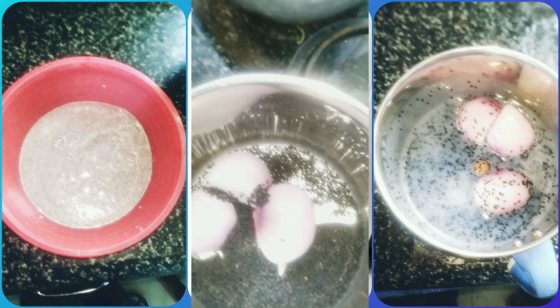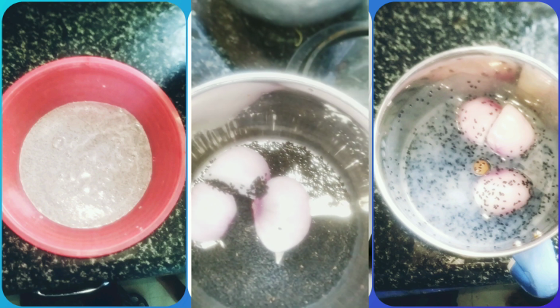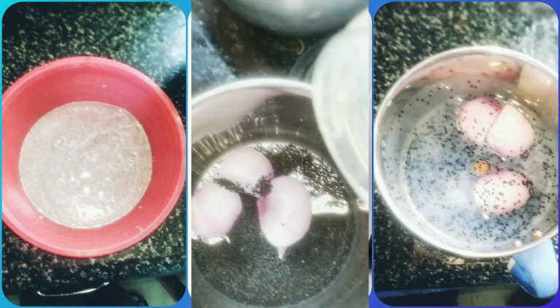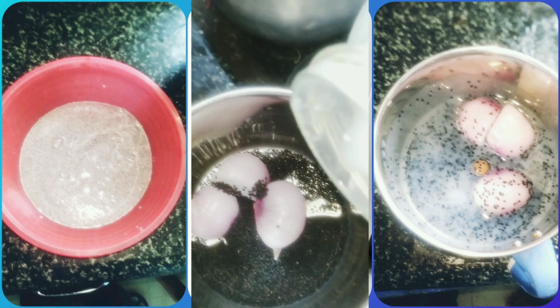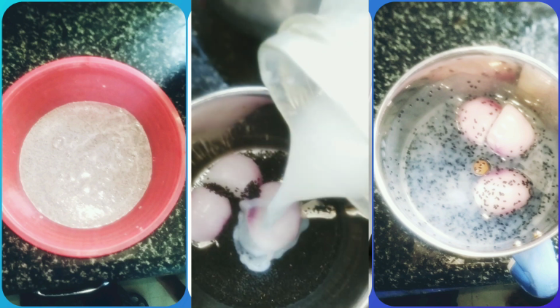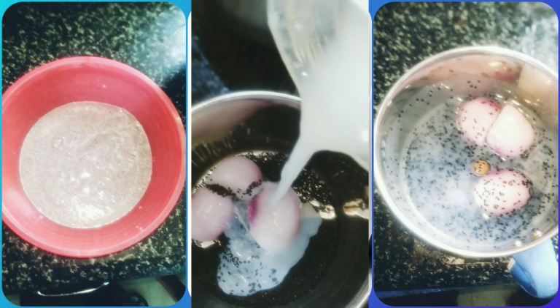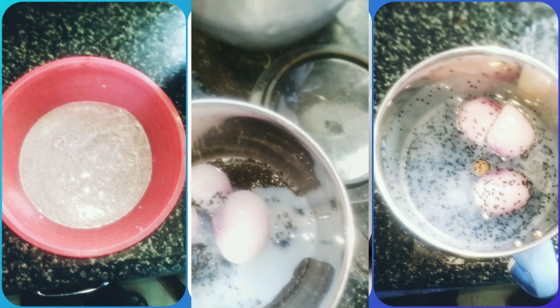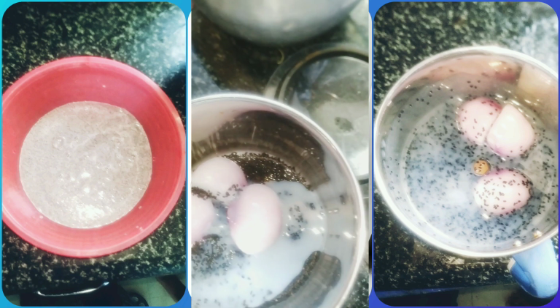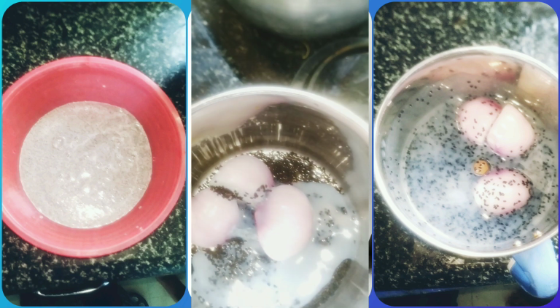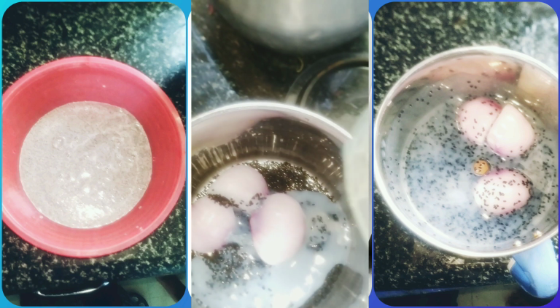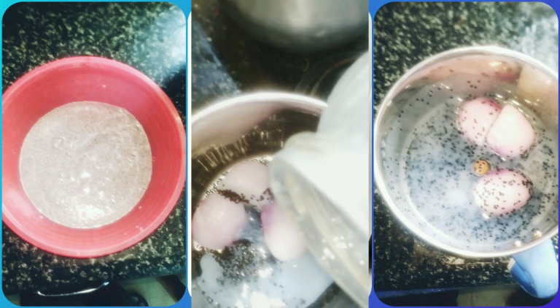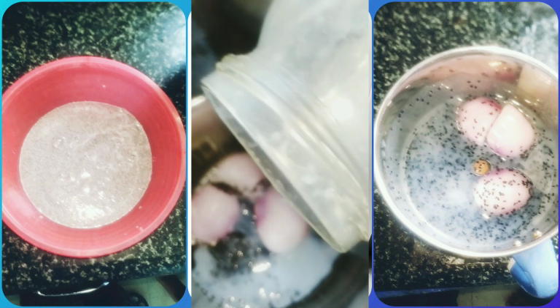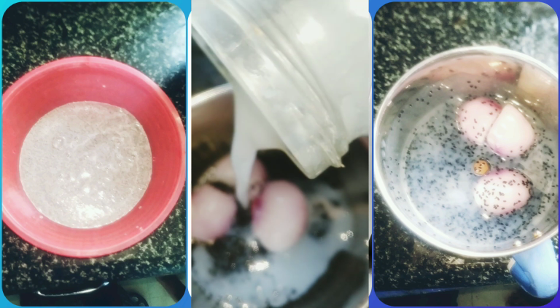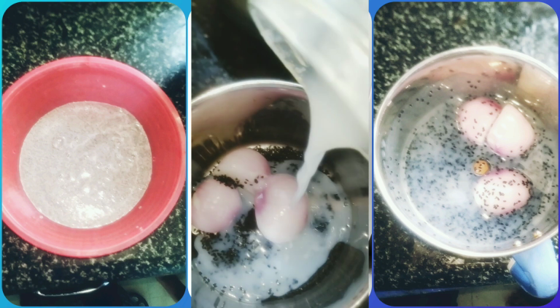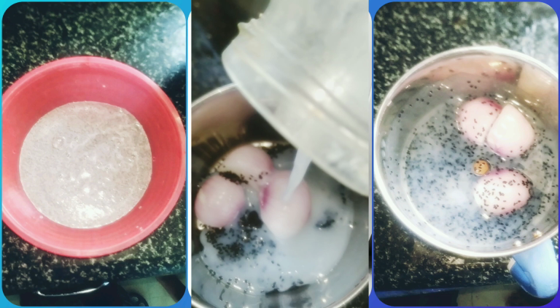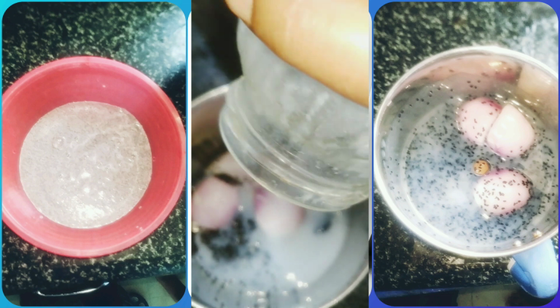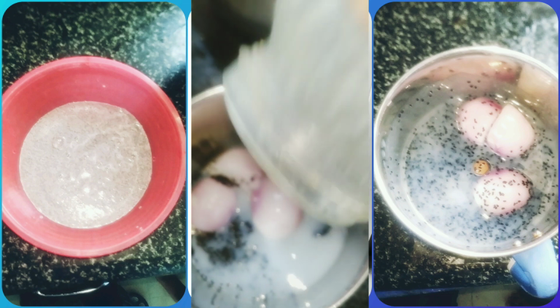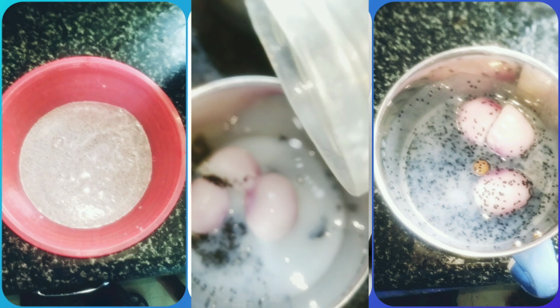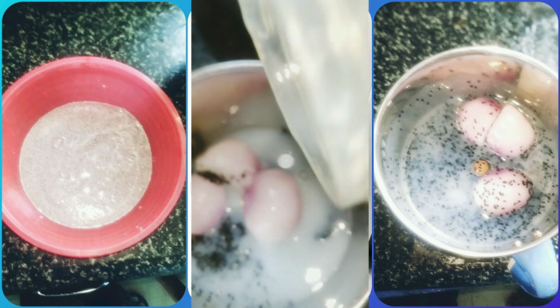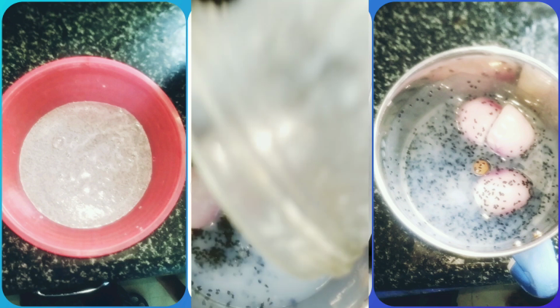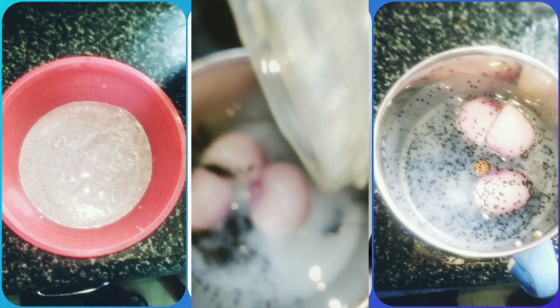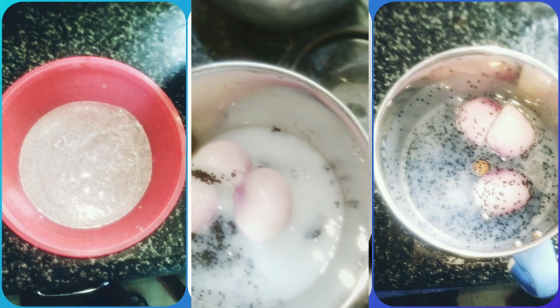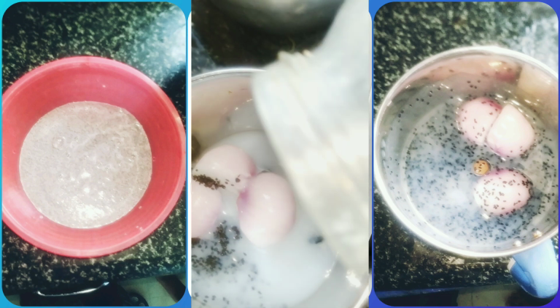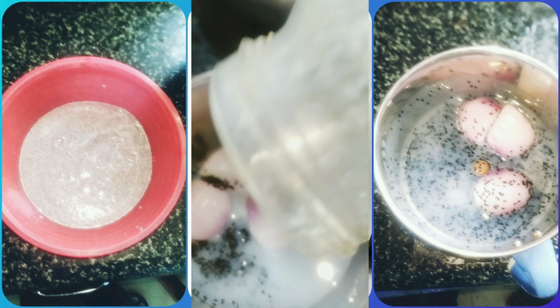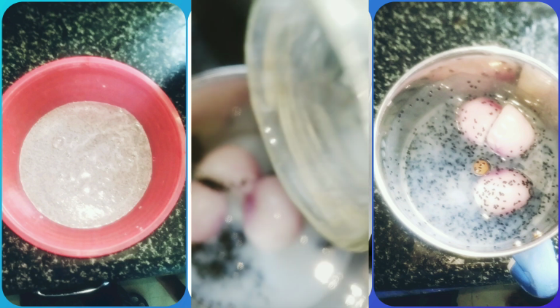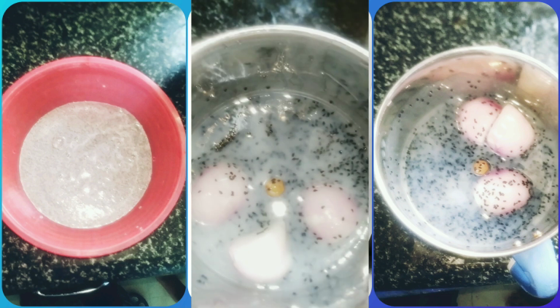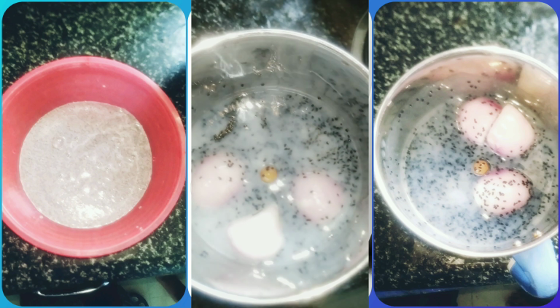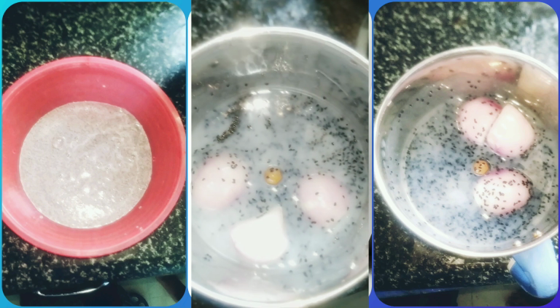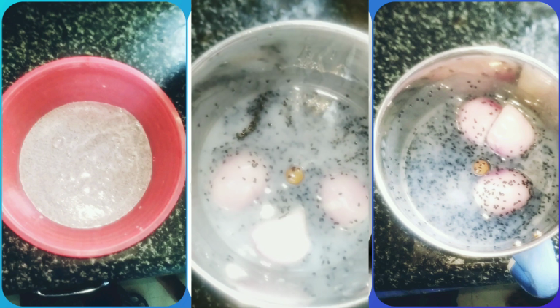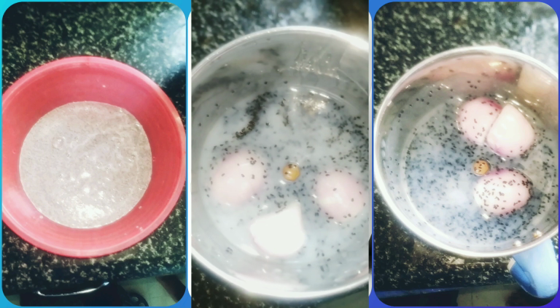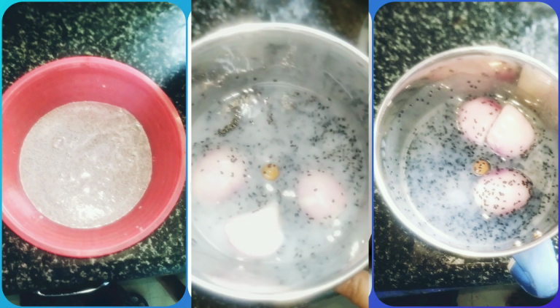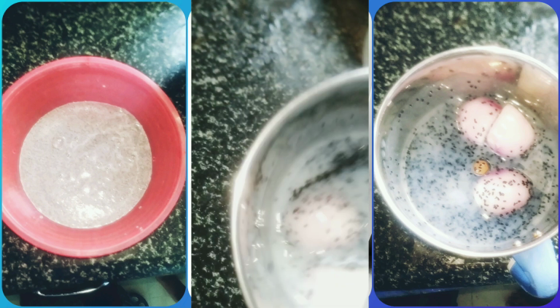Add rice water. This is one week old rice water. Let us grind it.